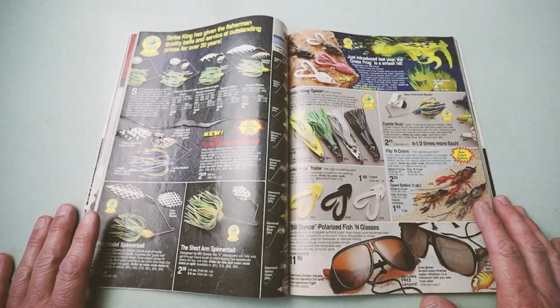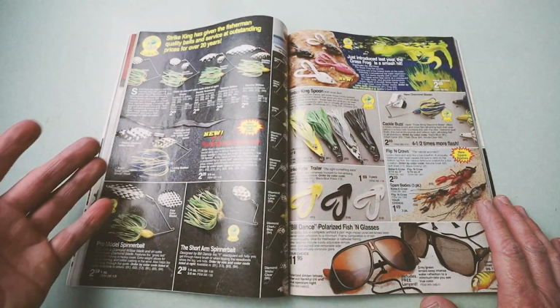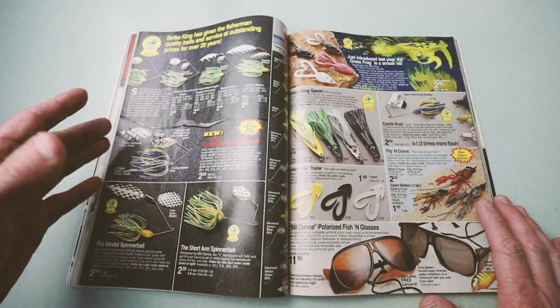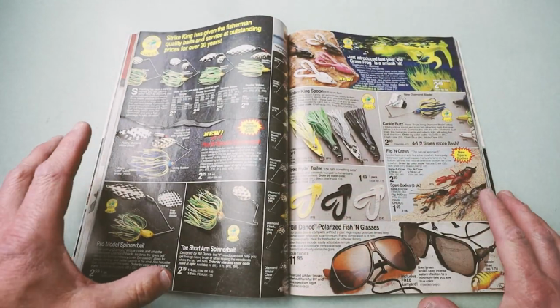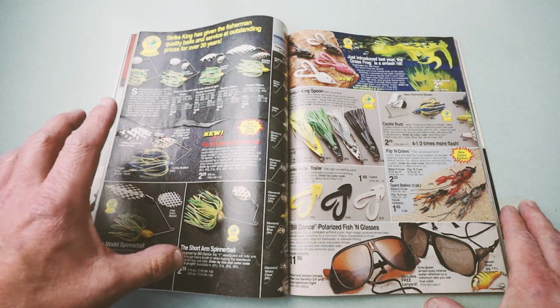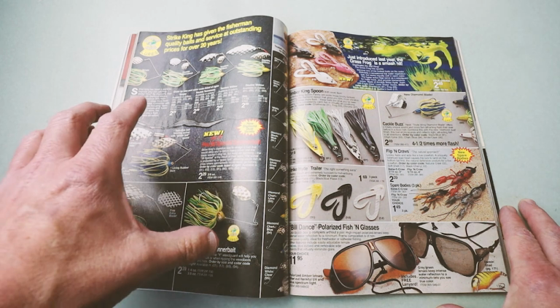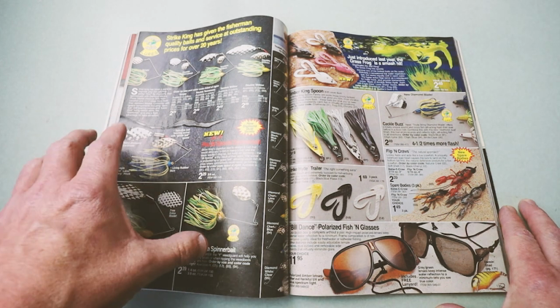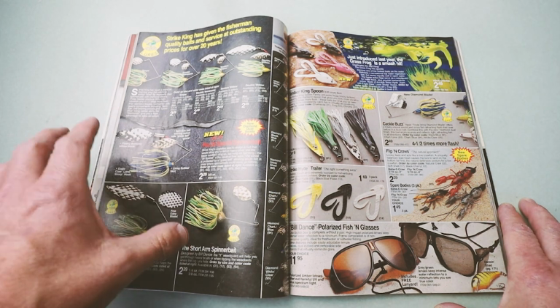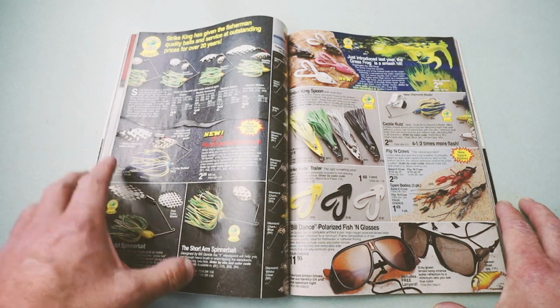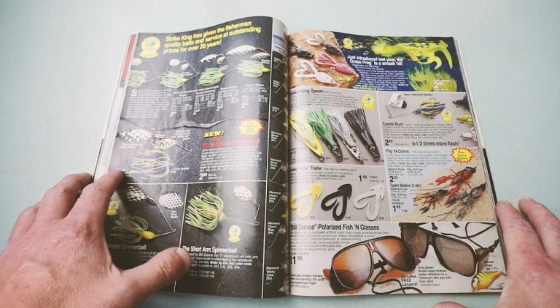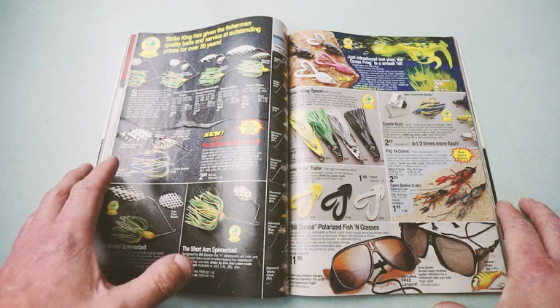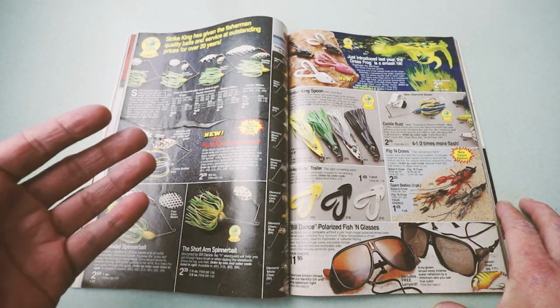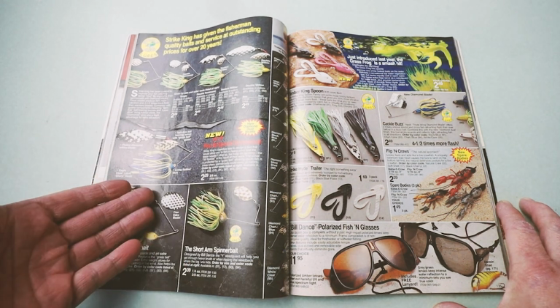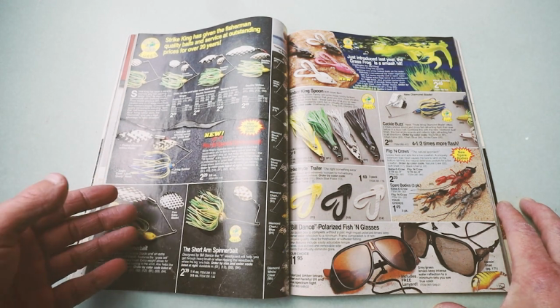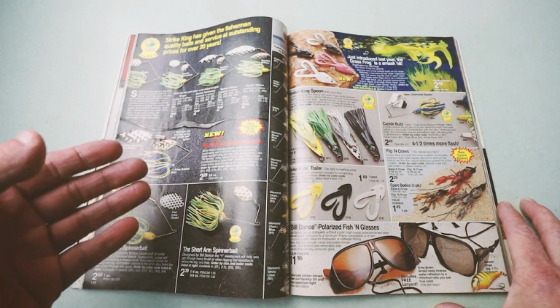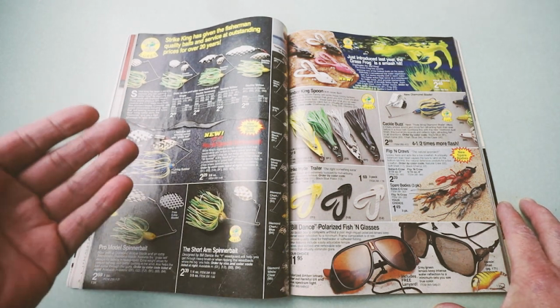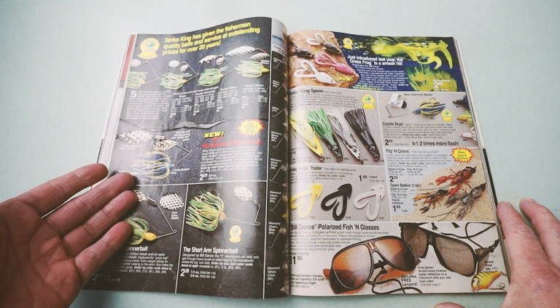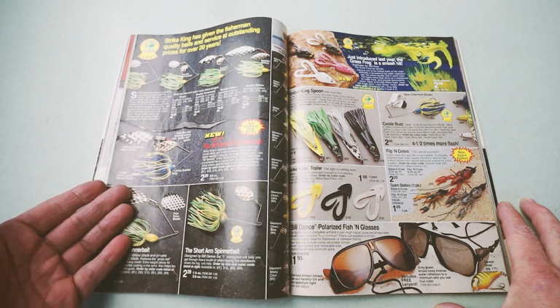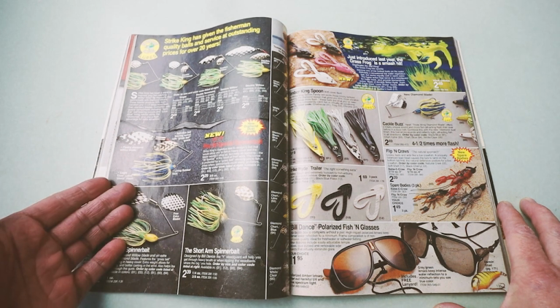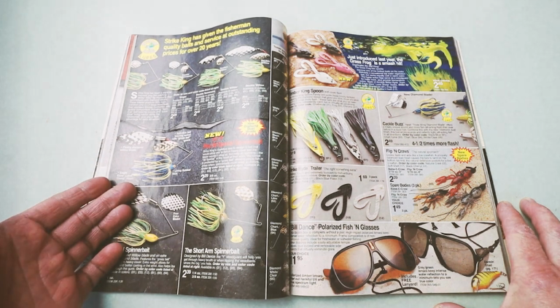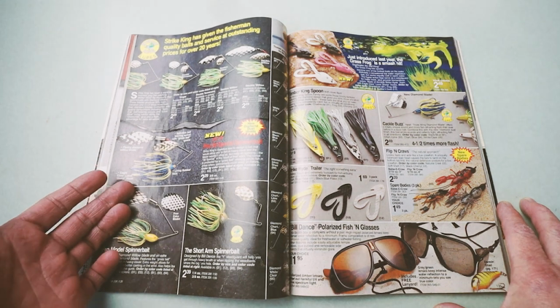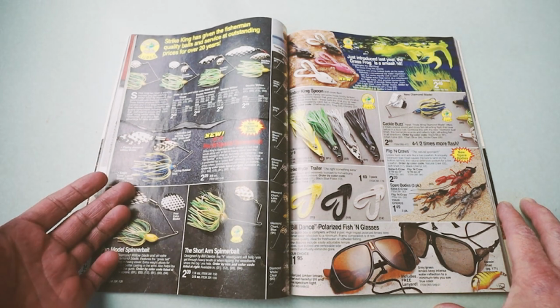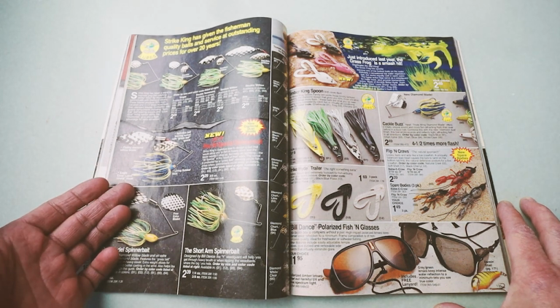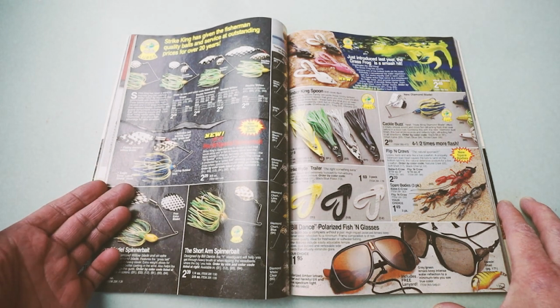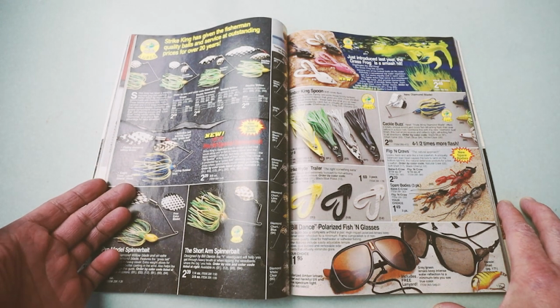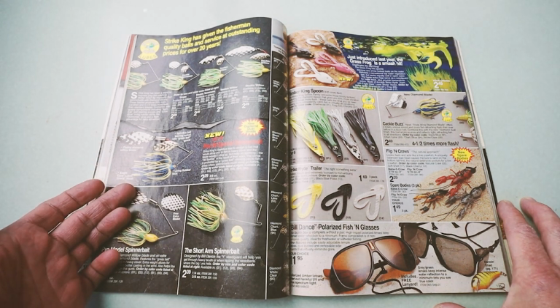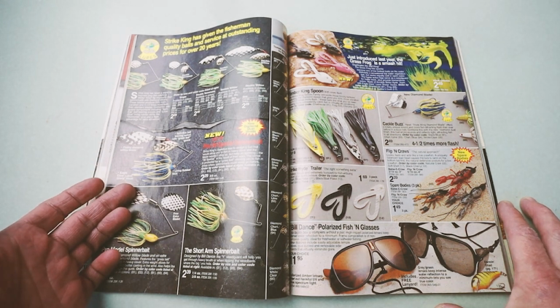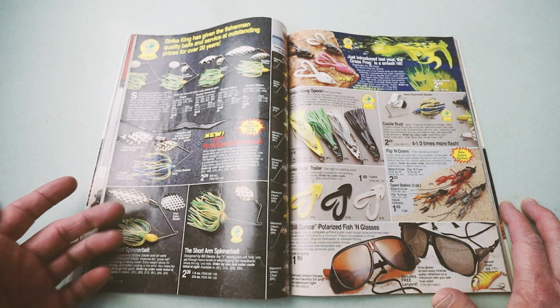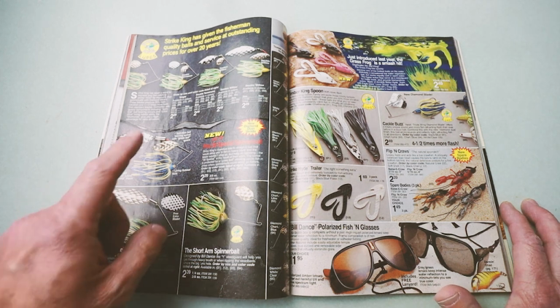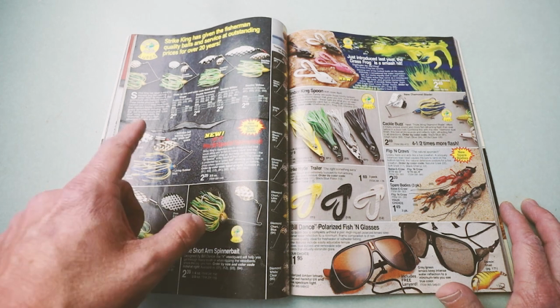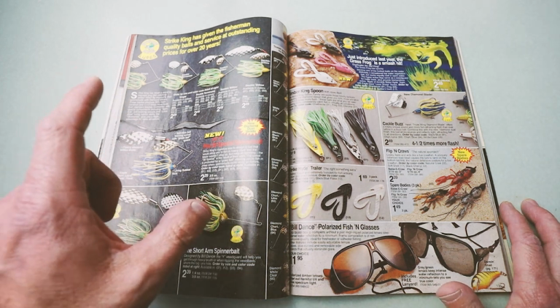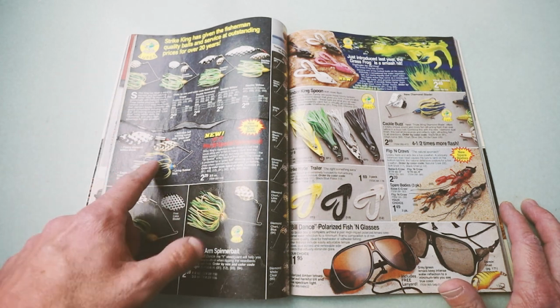You can learn so much about the kind of fishing that was popular at the time by looking at these old catalogs. The first three spreads are all dedicated to spinnerbaits, and in 1991, this was the bait.